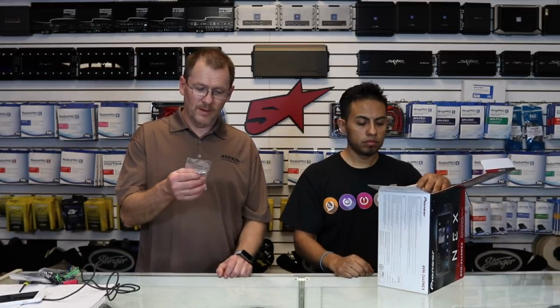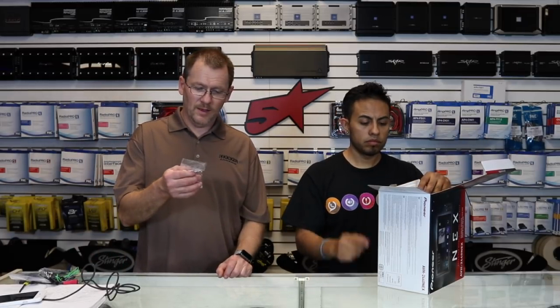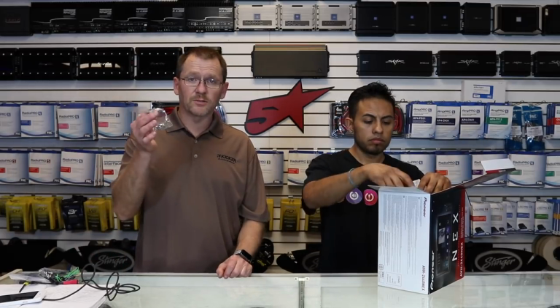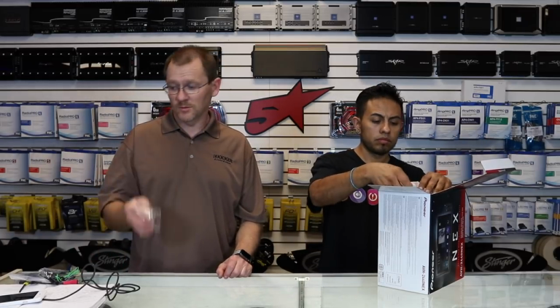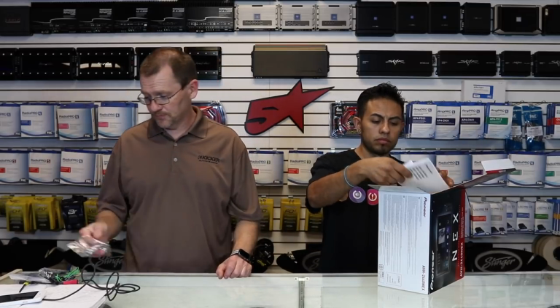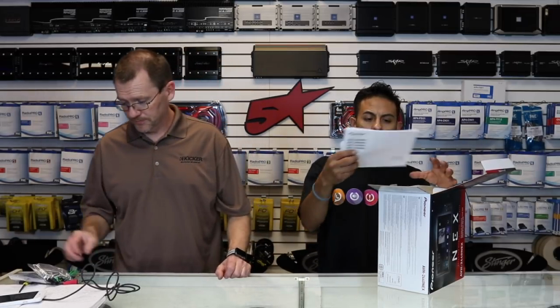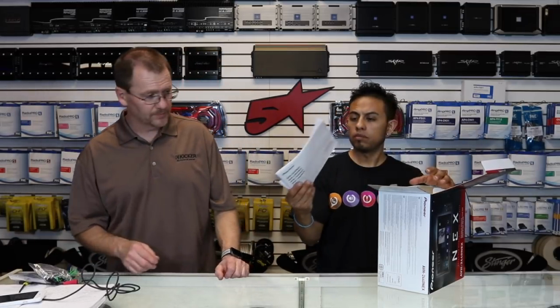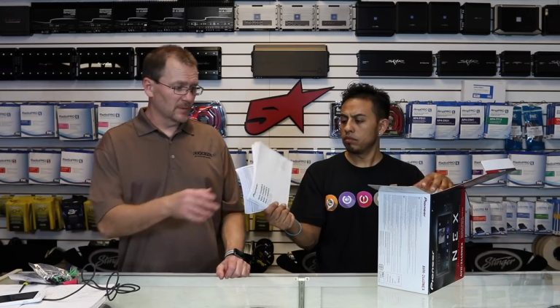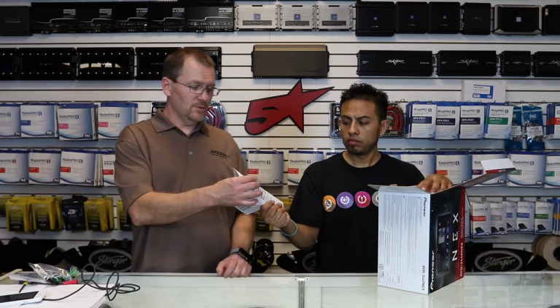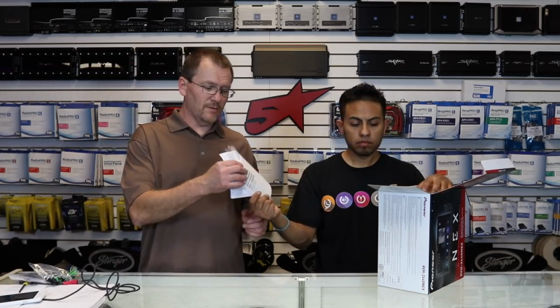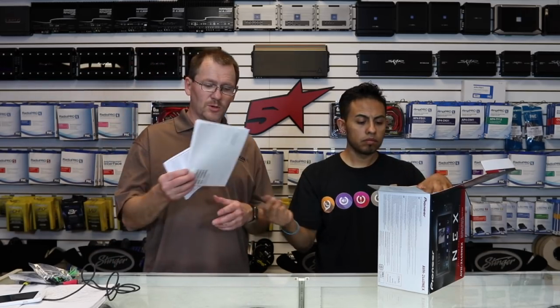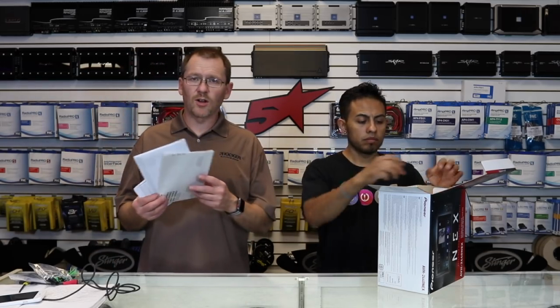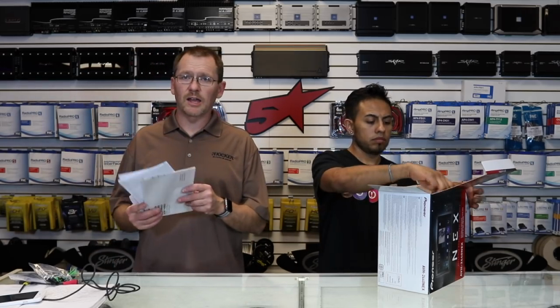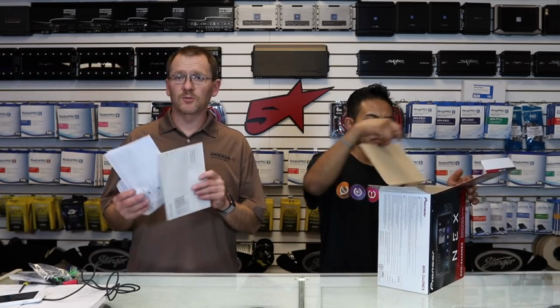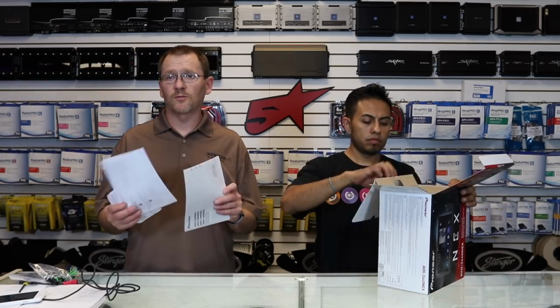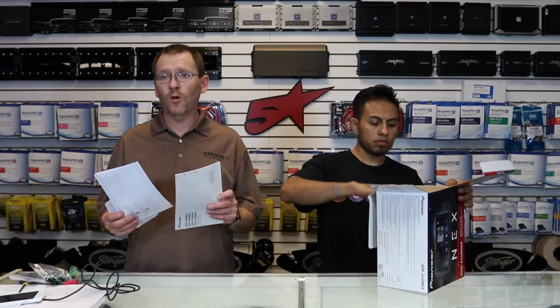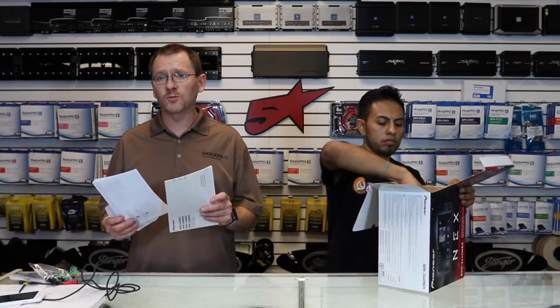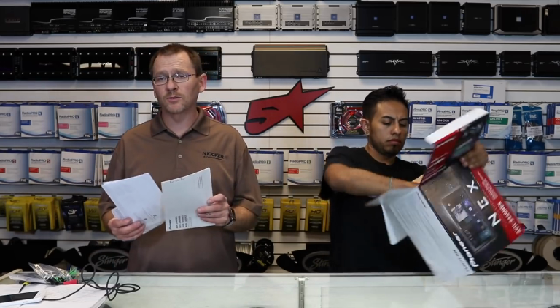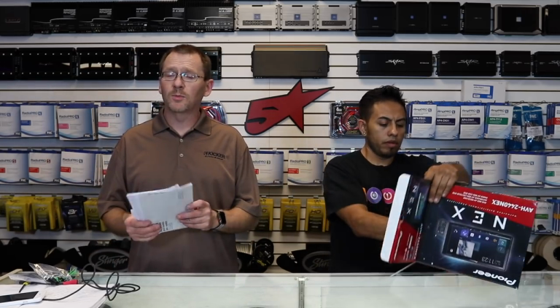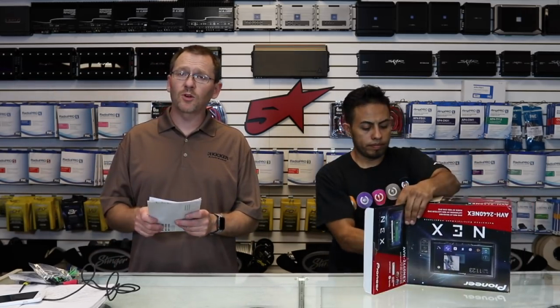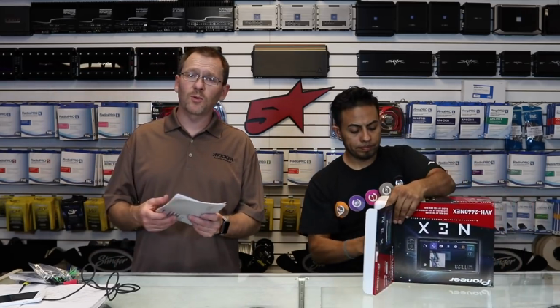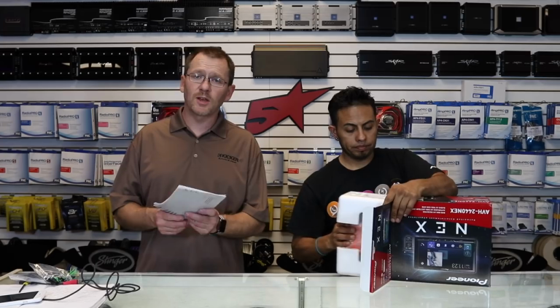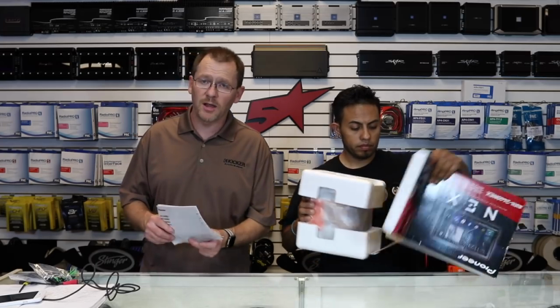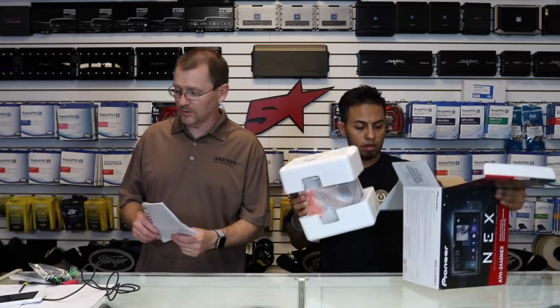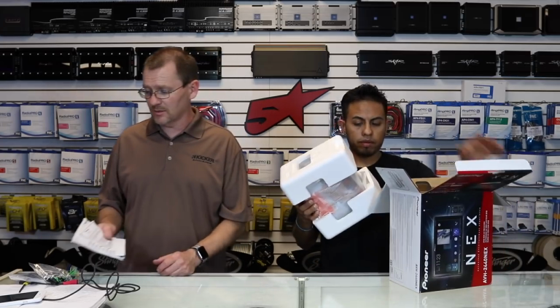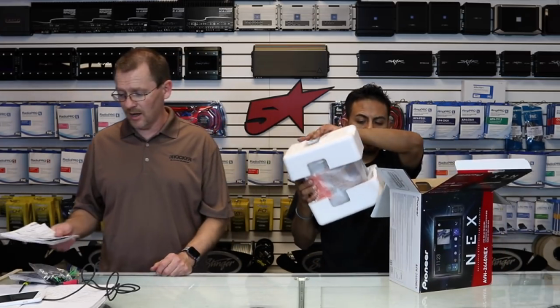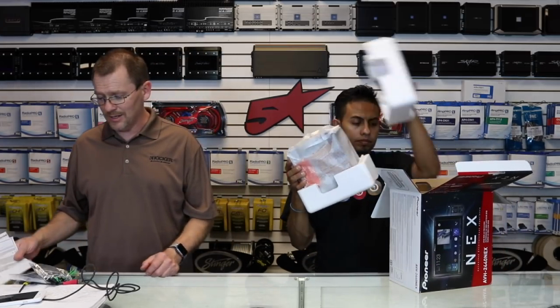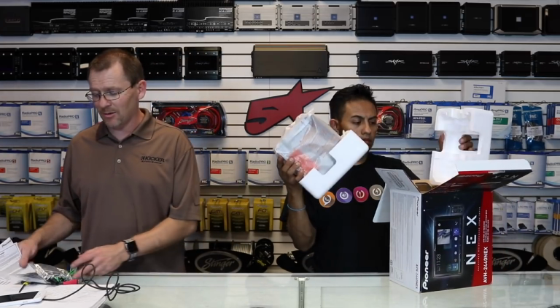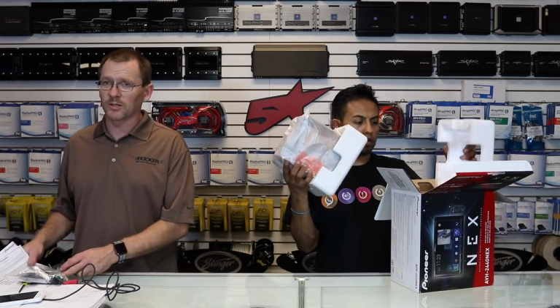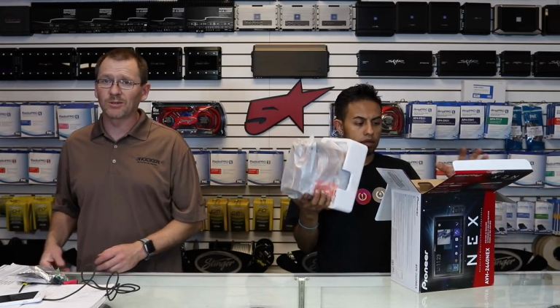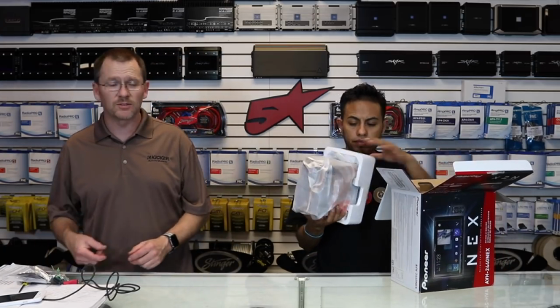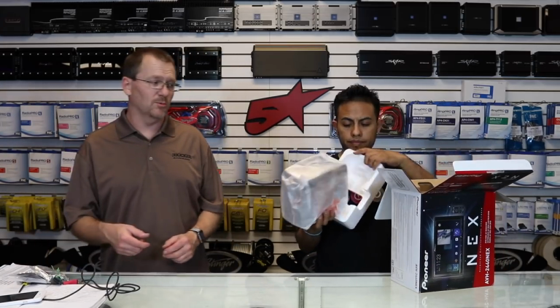You also get a bag of screws and the quick start guide. If you want the full owner's manual, make sure you go to their website at pioneerelectronics.com and download it — they don't give it to you anymore.